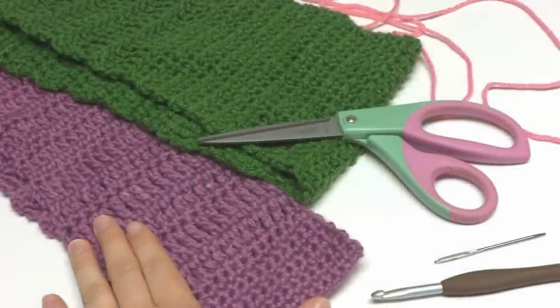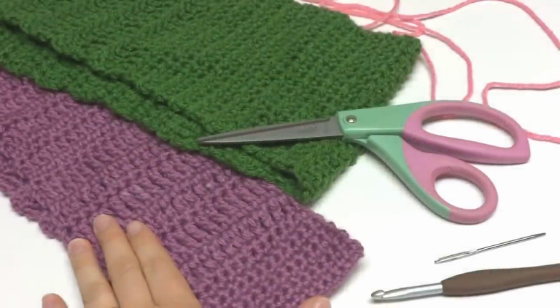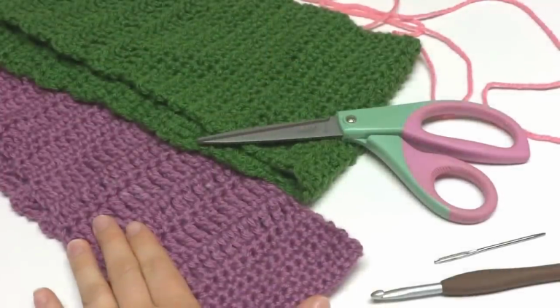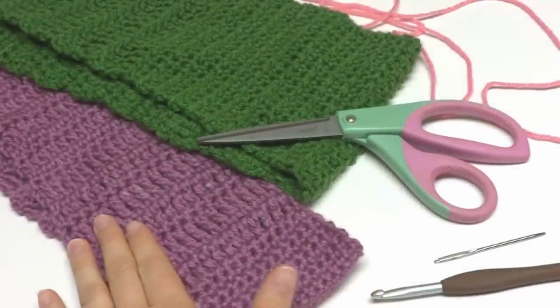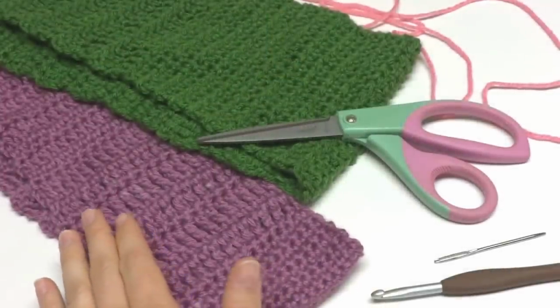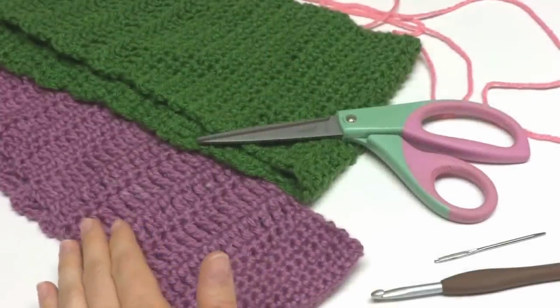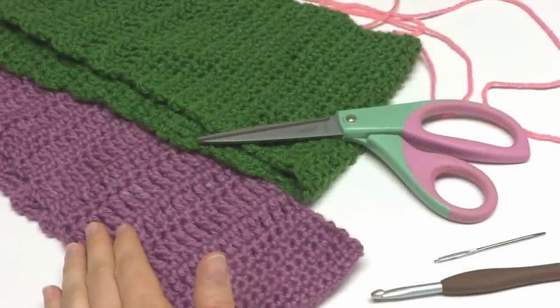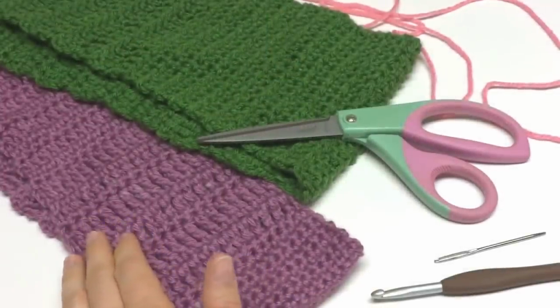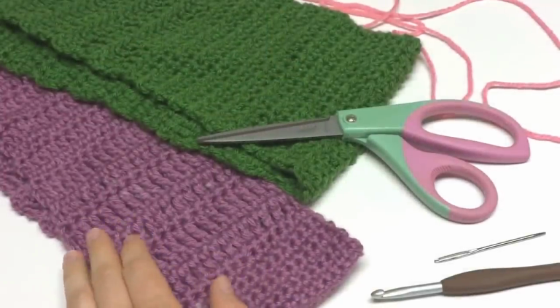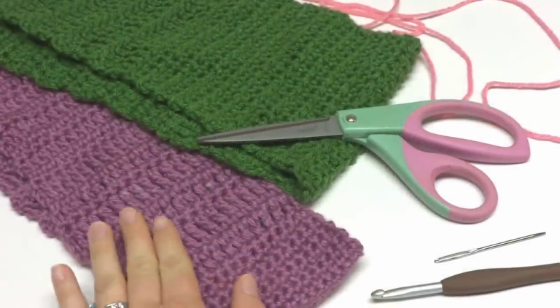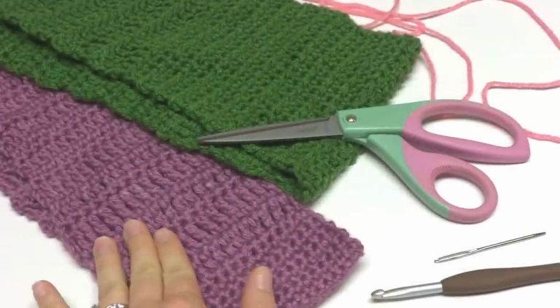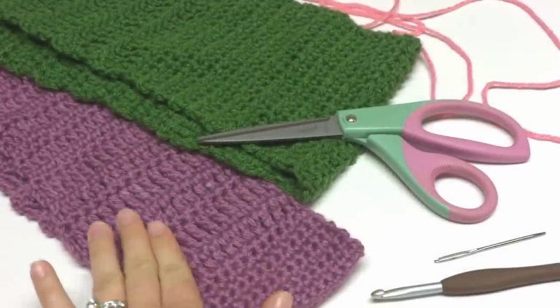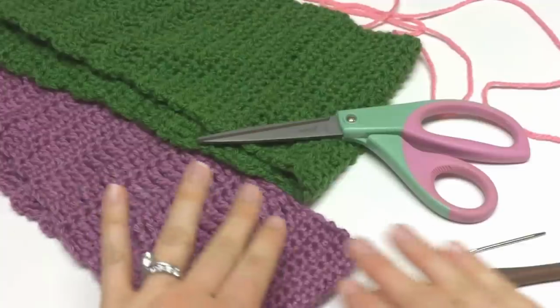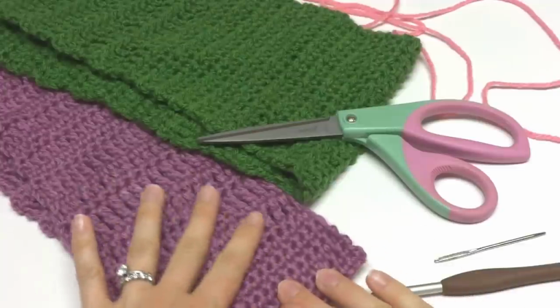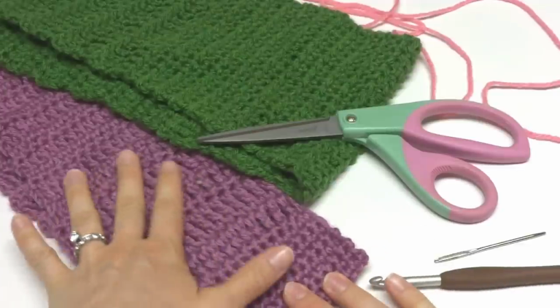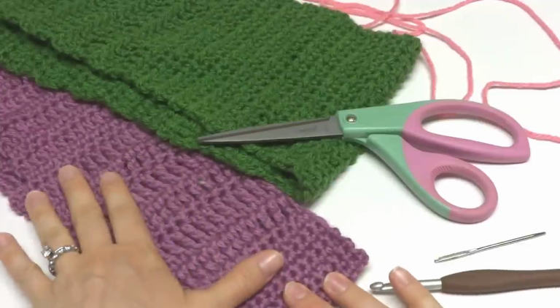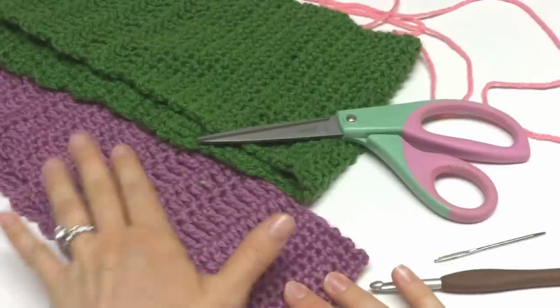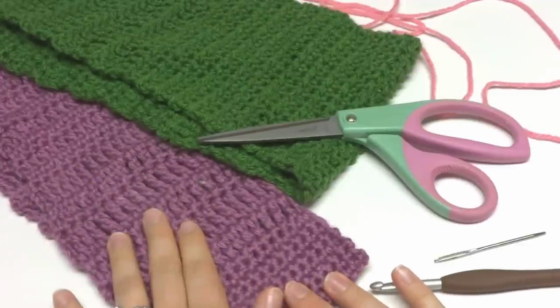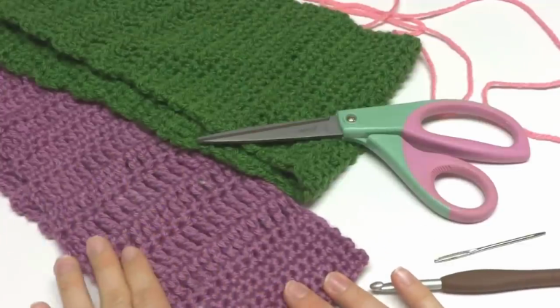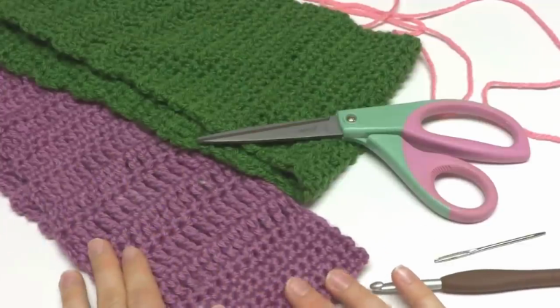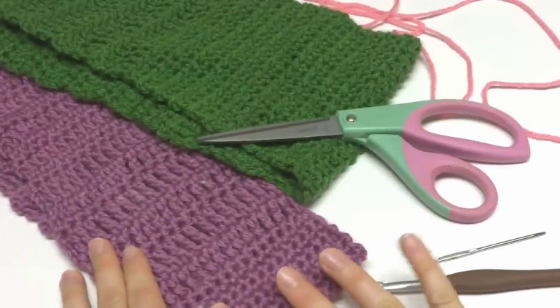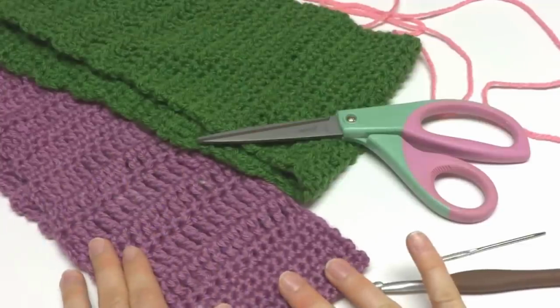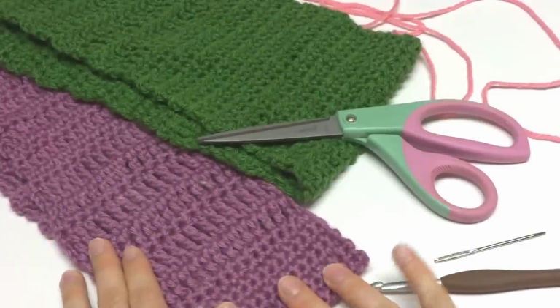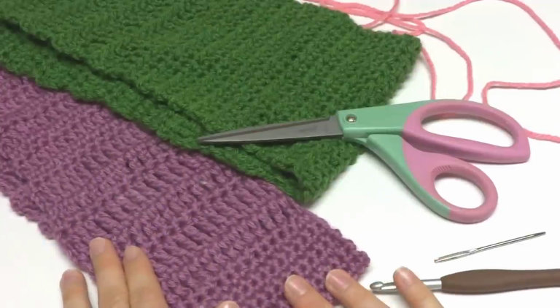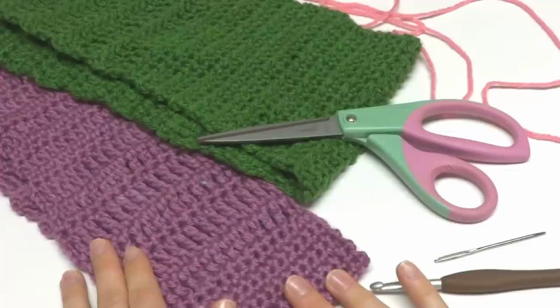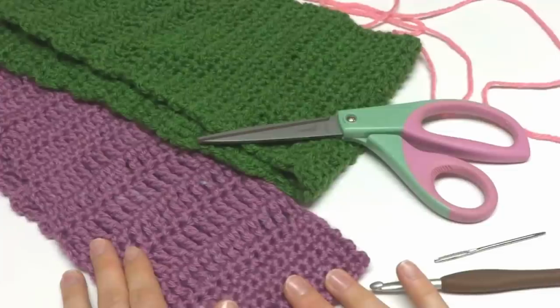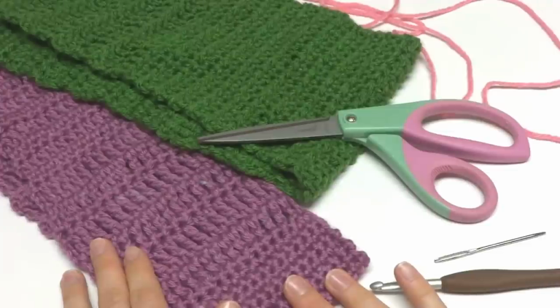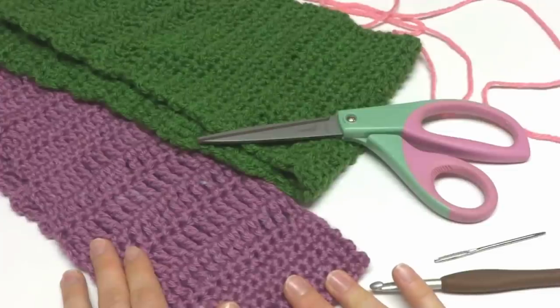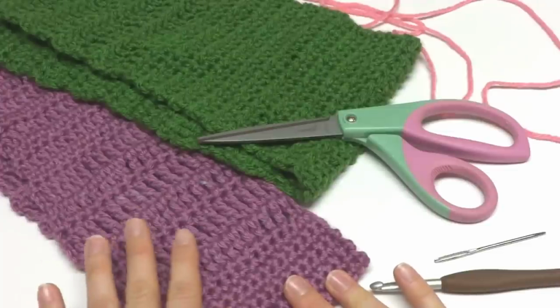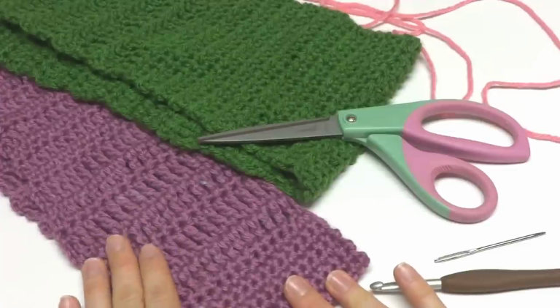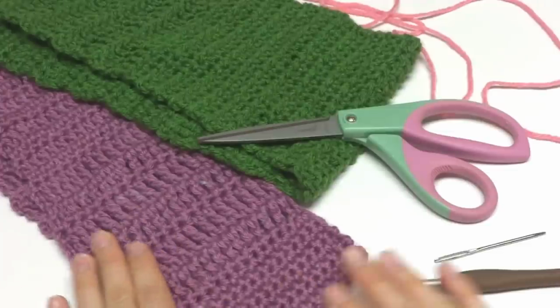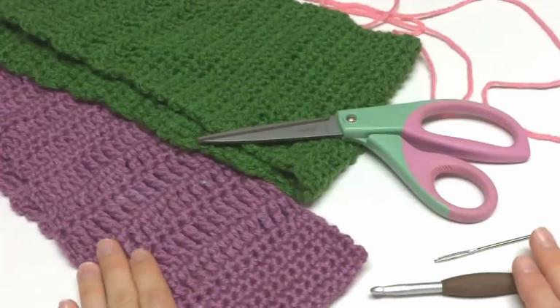Hi everyone, it's Jennifer from Fiber Flux. In this video I will show you how to crochet the Crochet Class Cowl. This is a great first project if you're learning how to crochet and want to learn a few basic stitches.